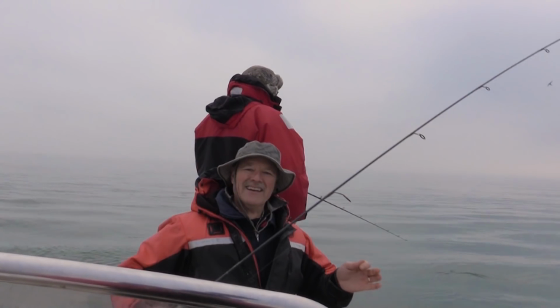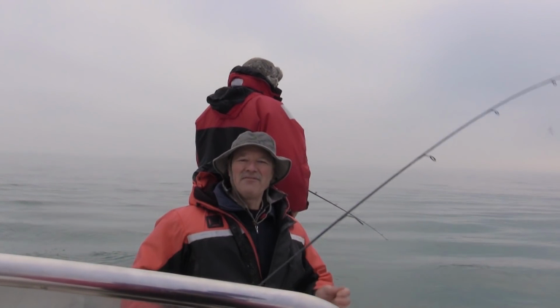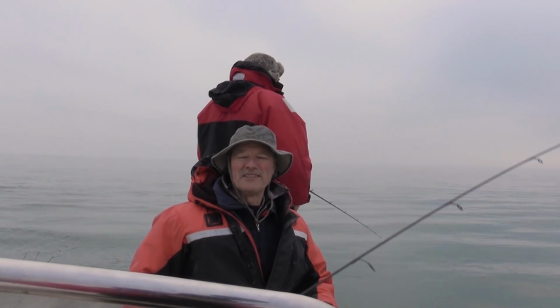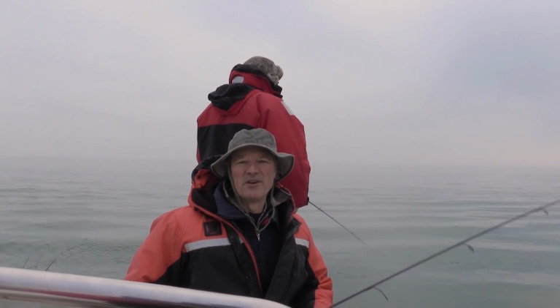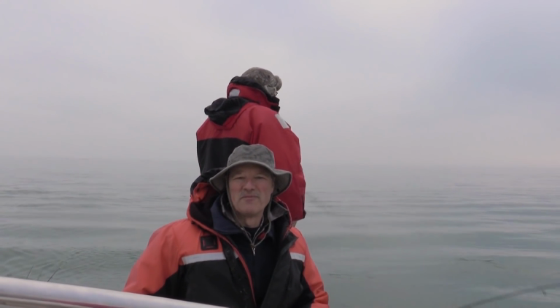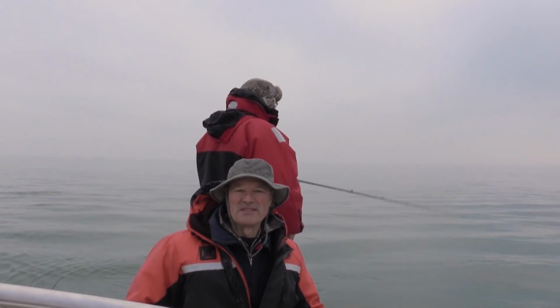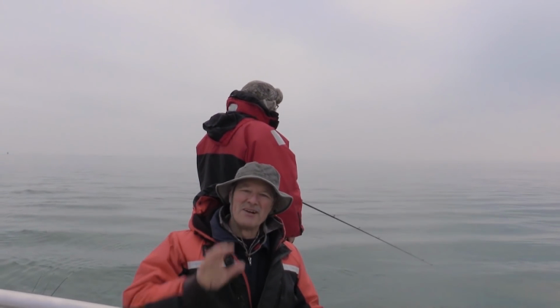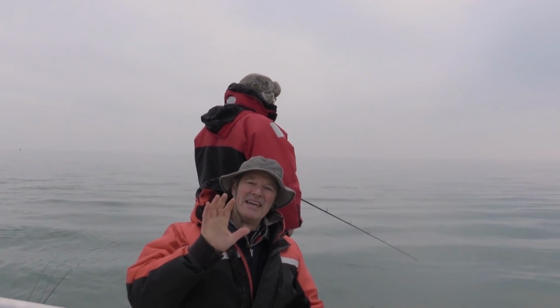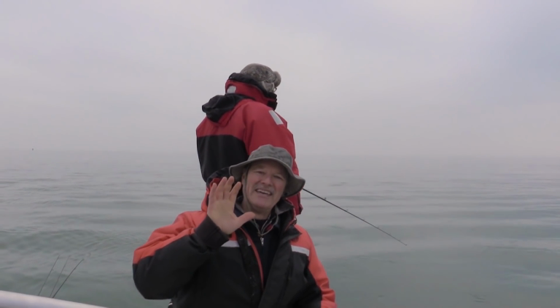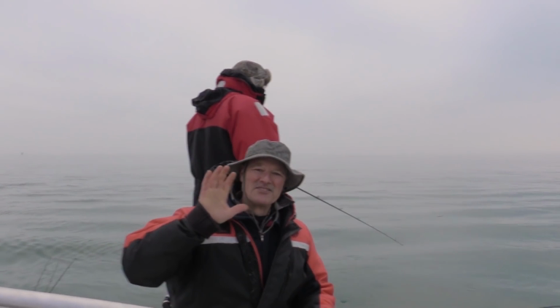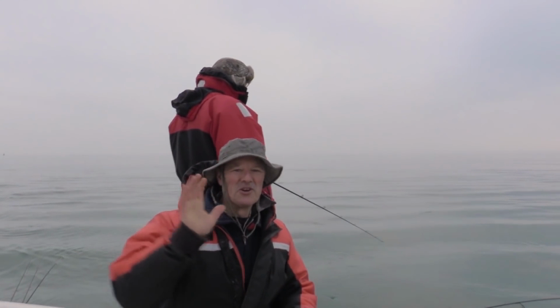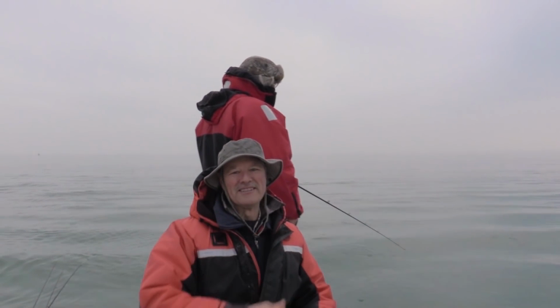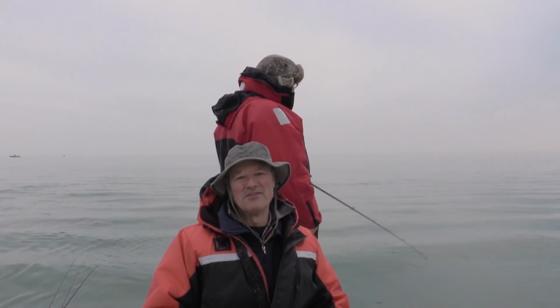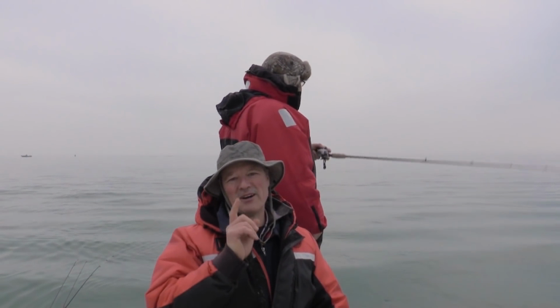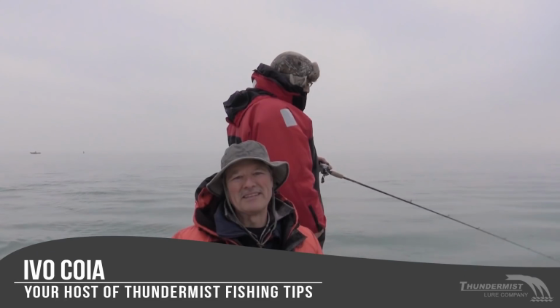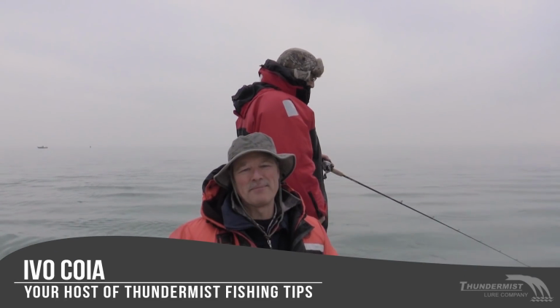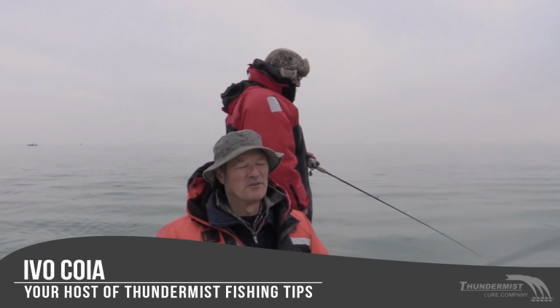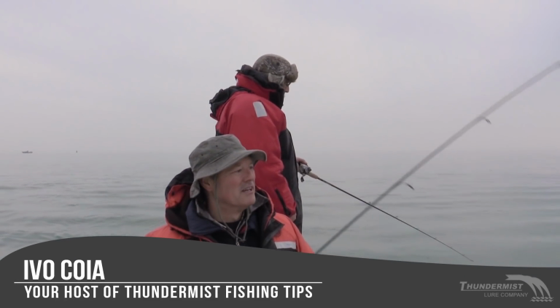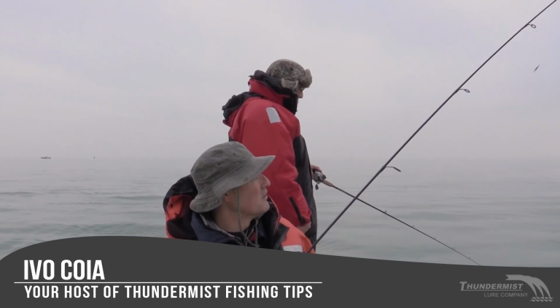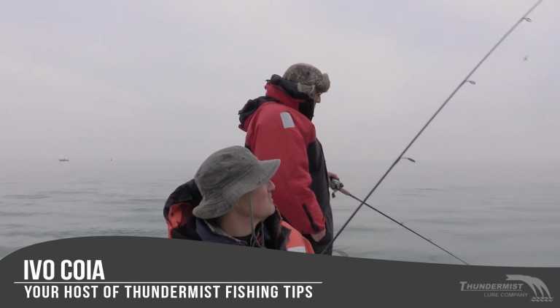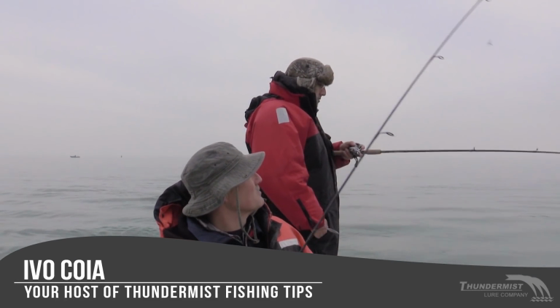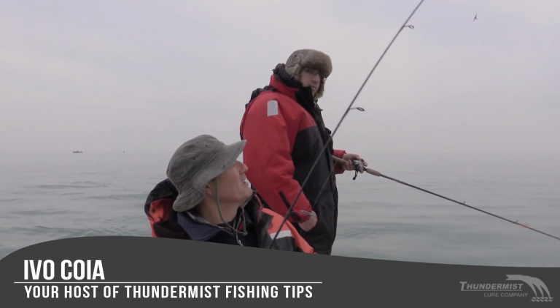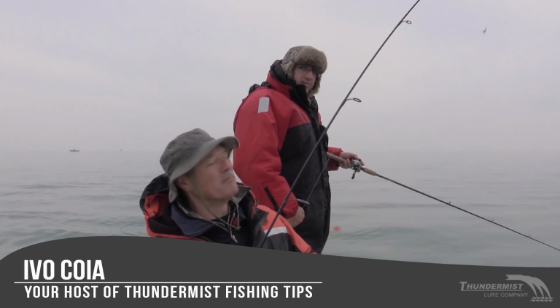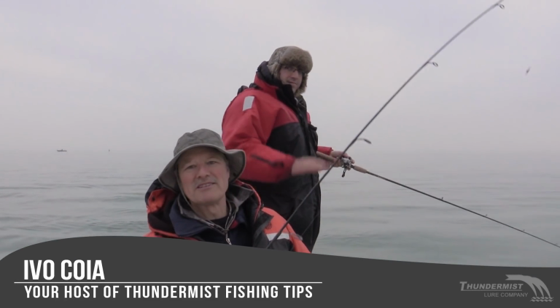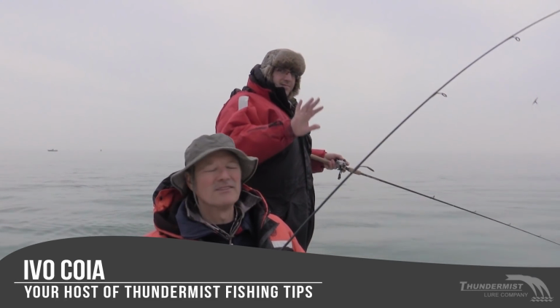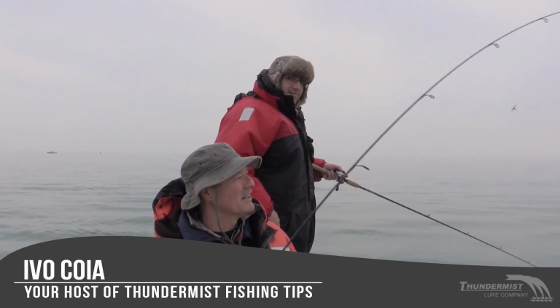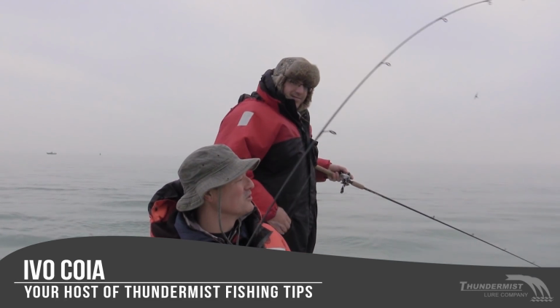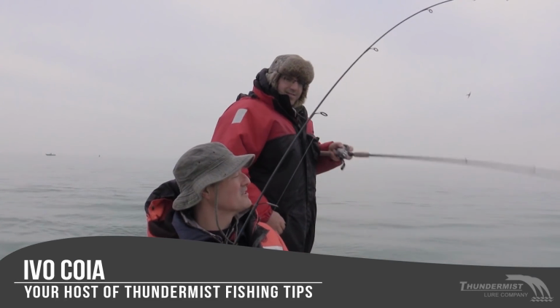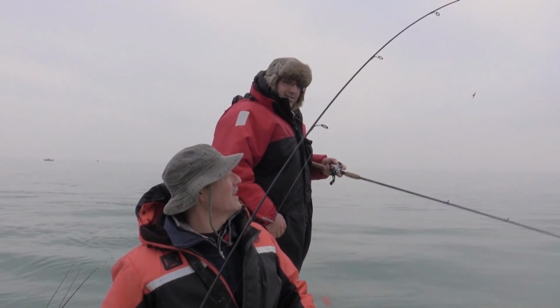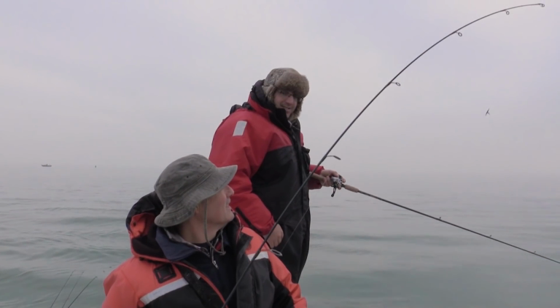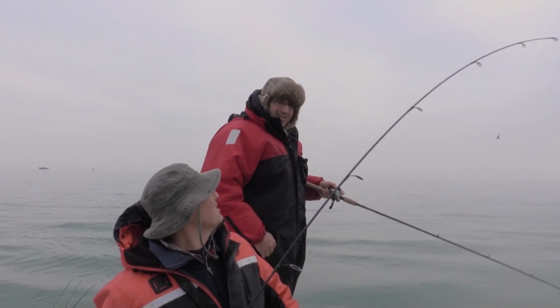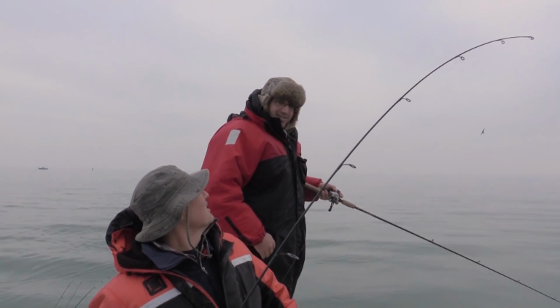Hi folks, it's Evo here from Thundermist Lure Company. It is so good to see you and welcome to today's episode of Thundermist Fishing Tips. I'm here with the Boatless Angler — we've got Antonio with us today and he's jigging.